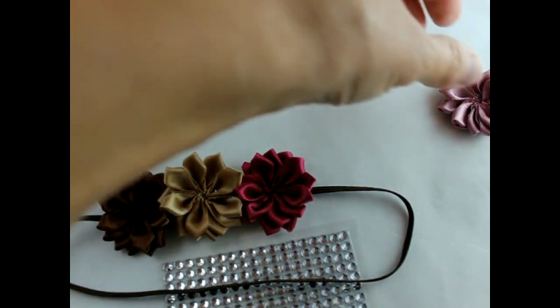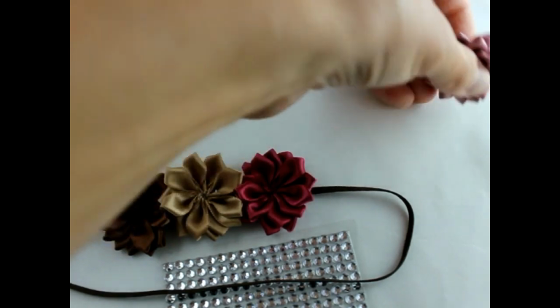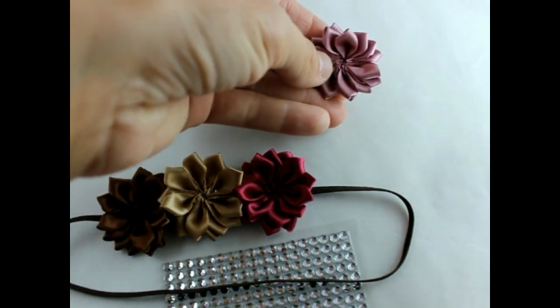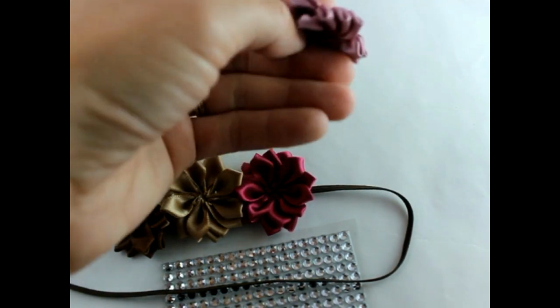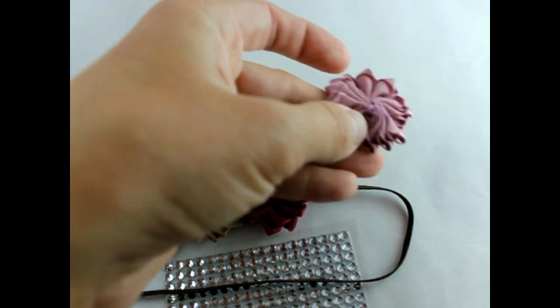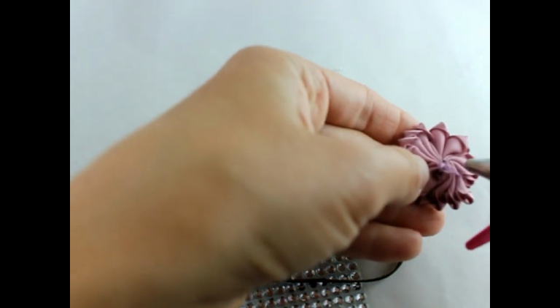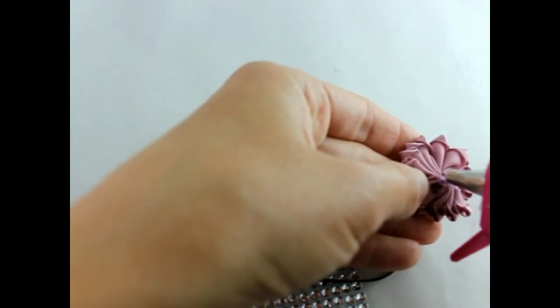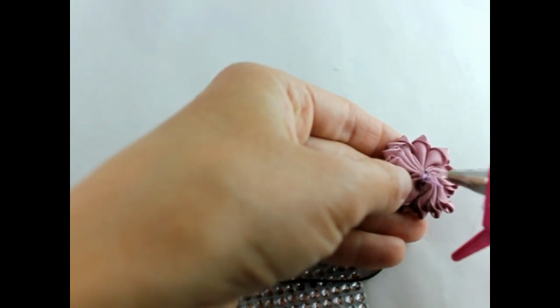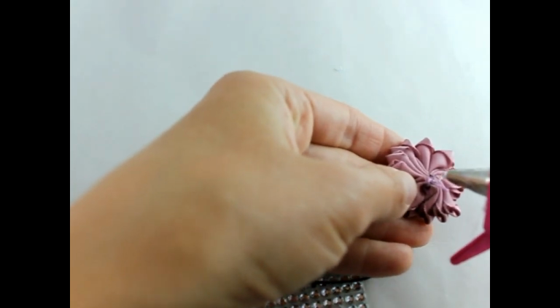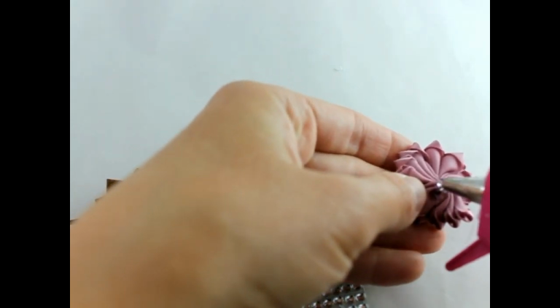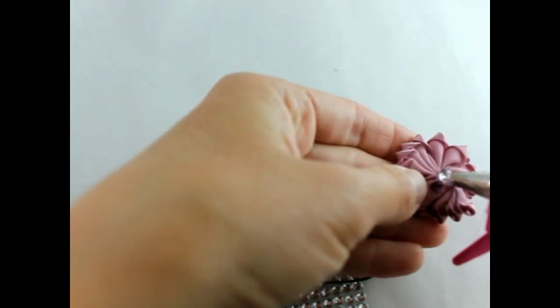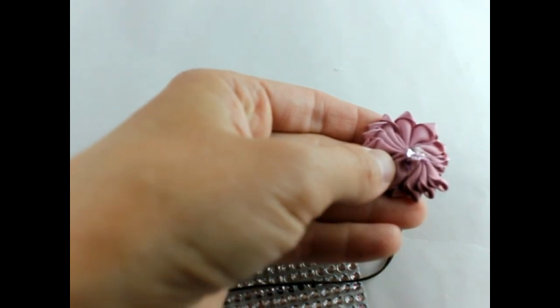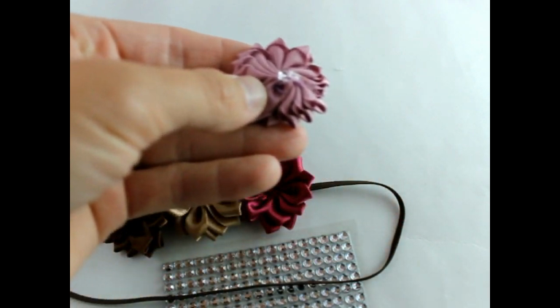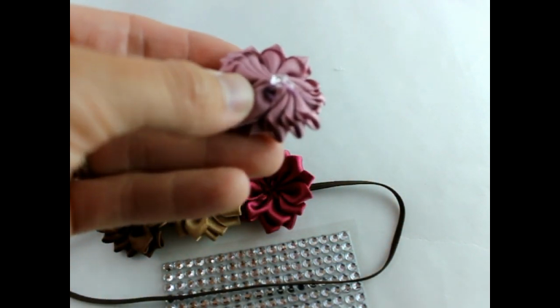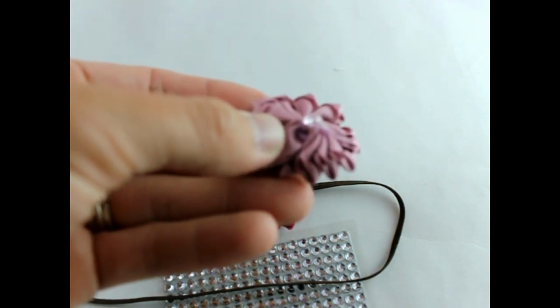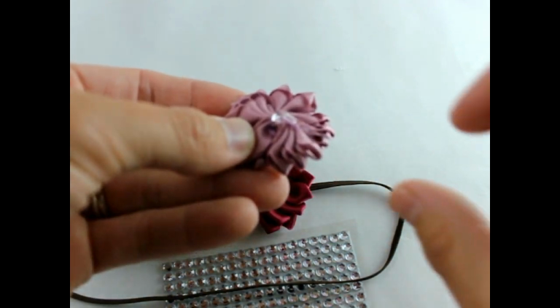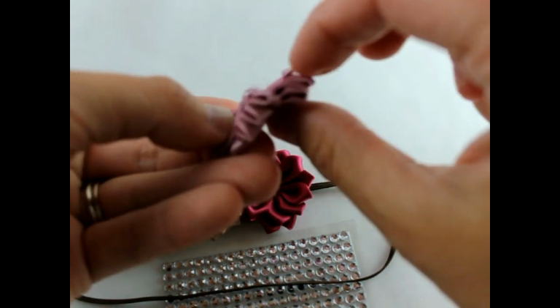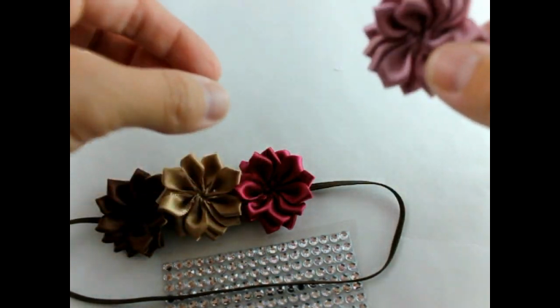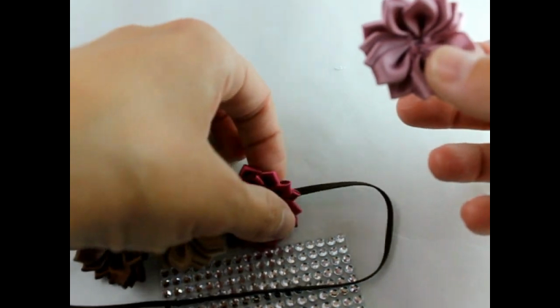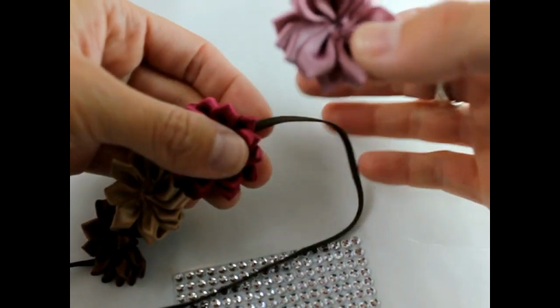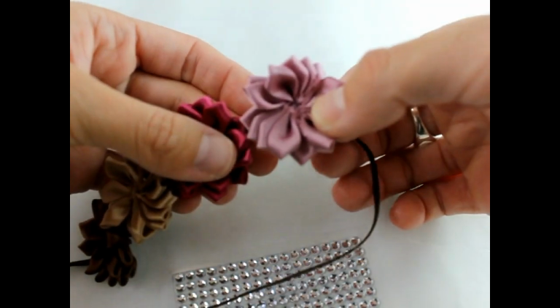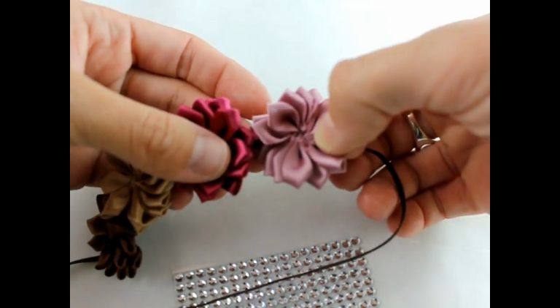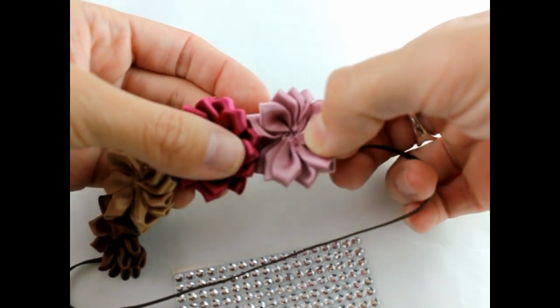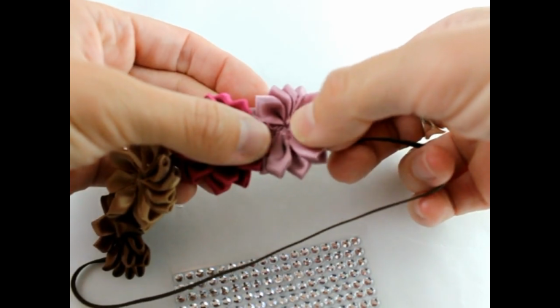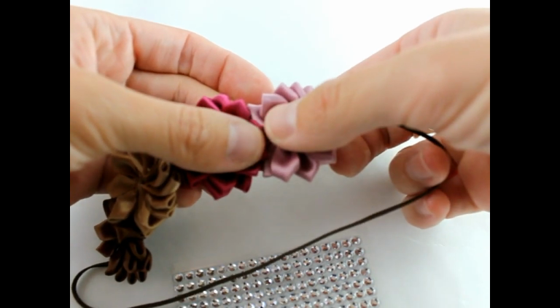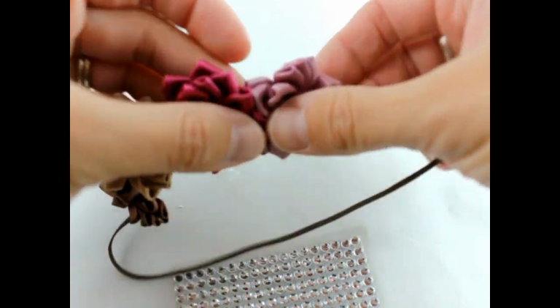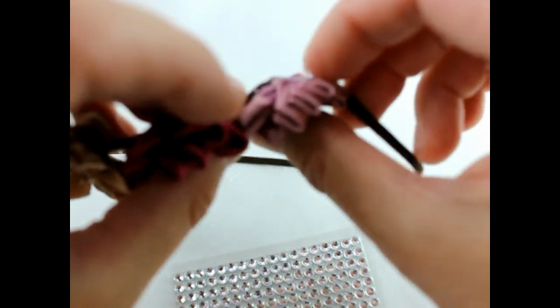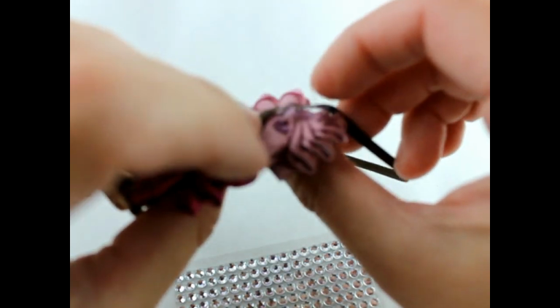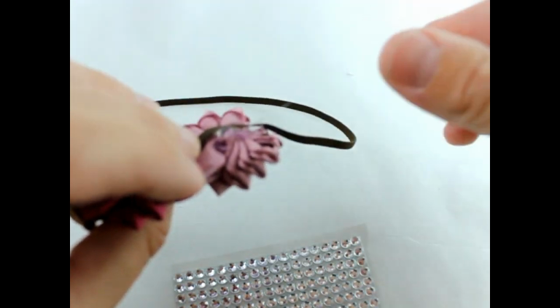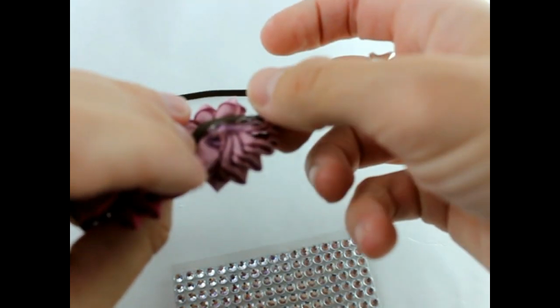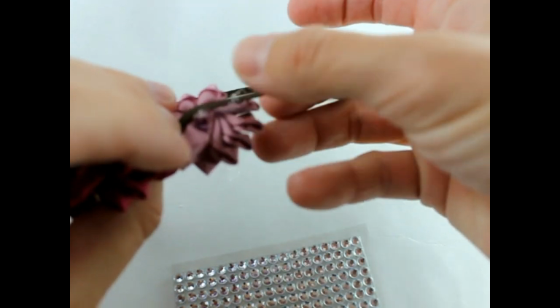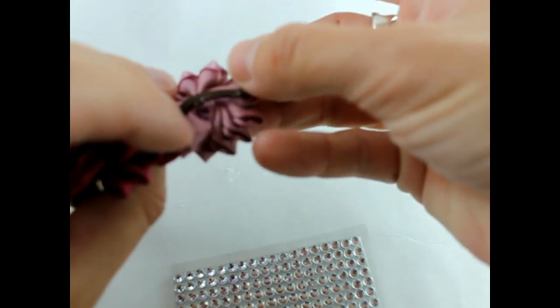Get your last flower, put some hot glue on it, and put it right next to your last flower. Make sure again that it's centered on your elastic.